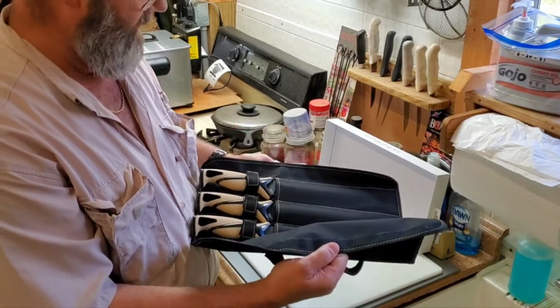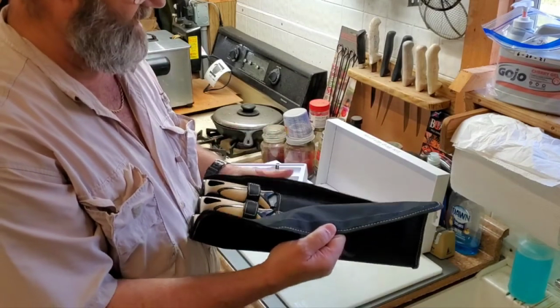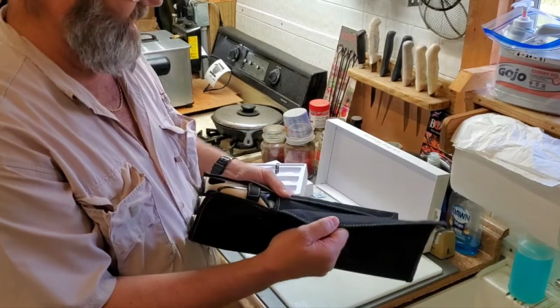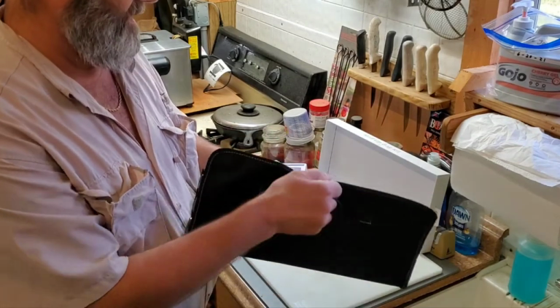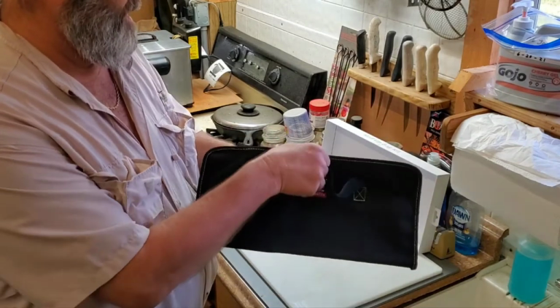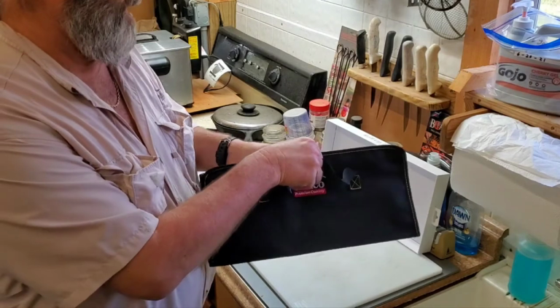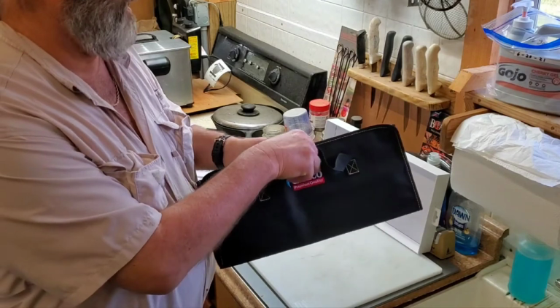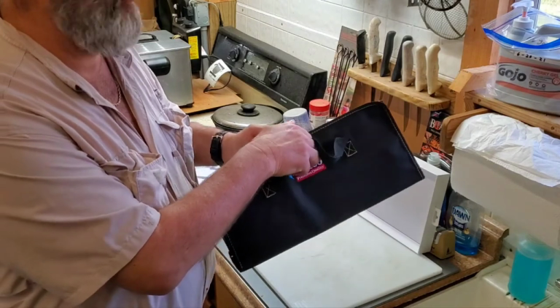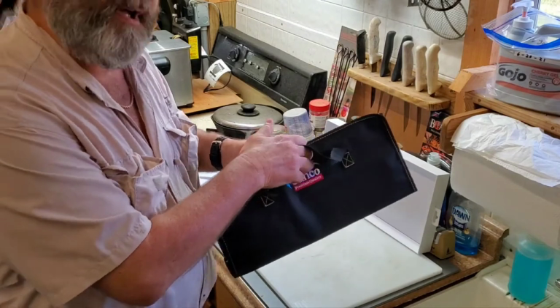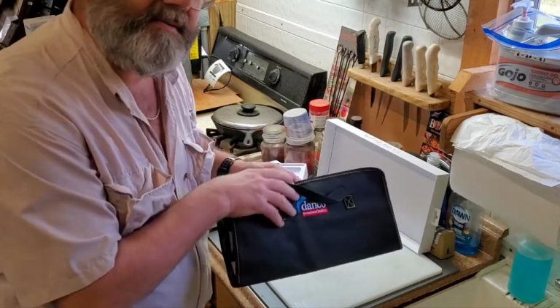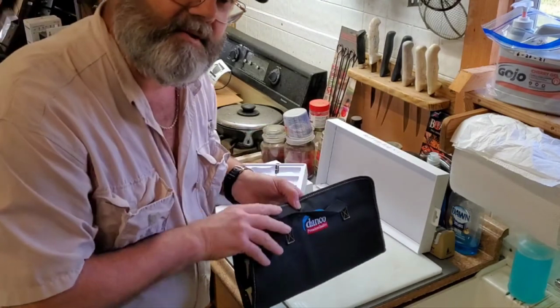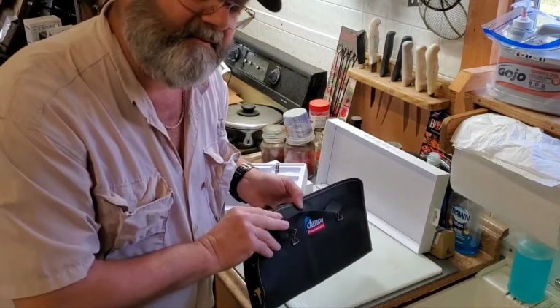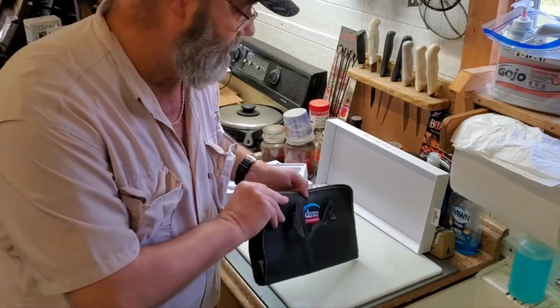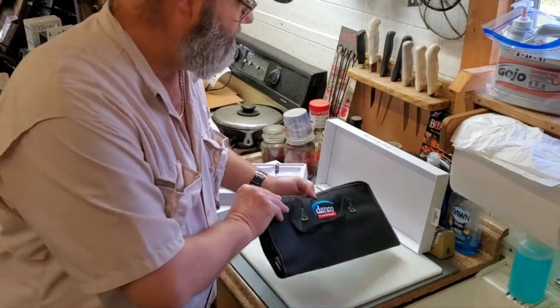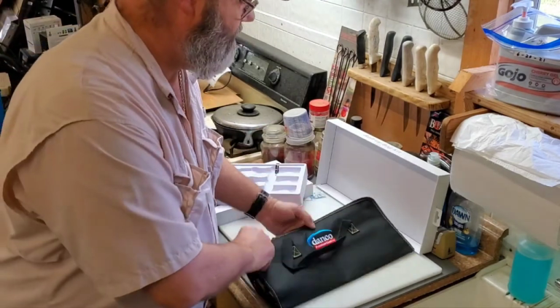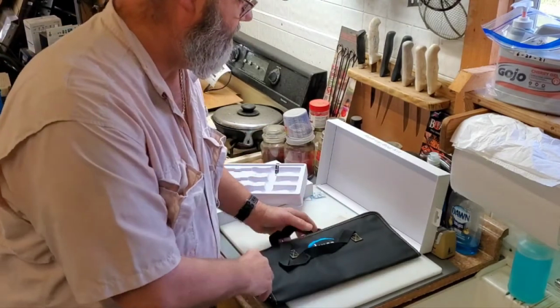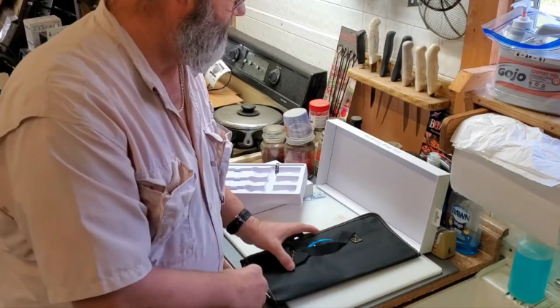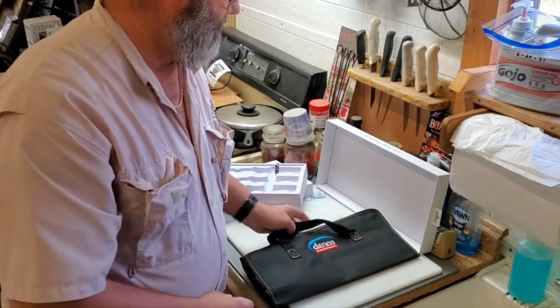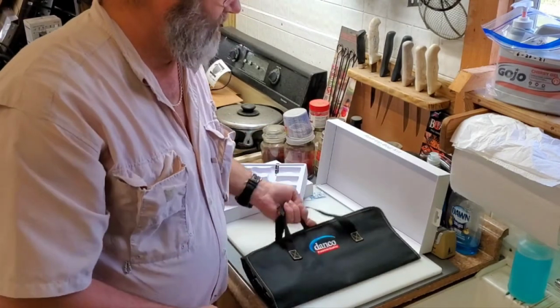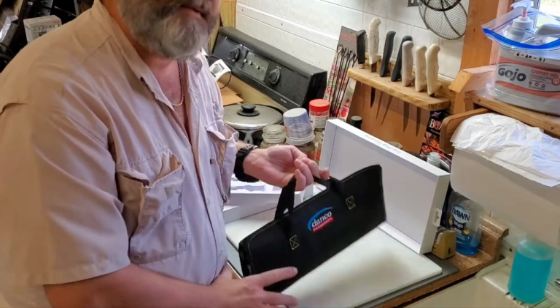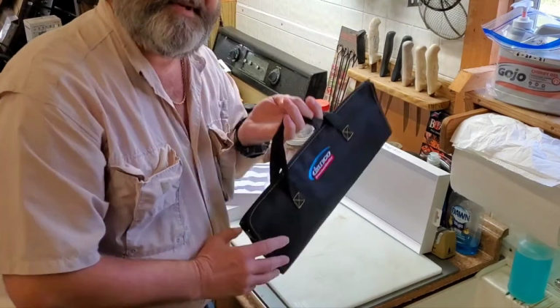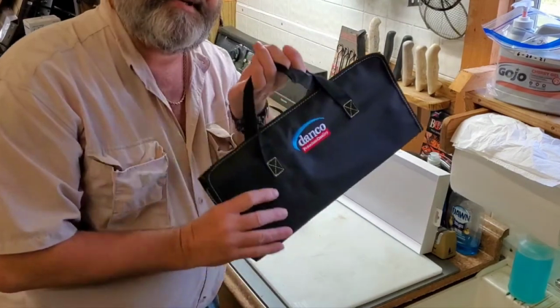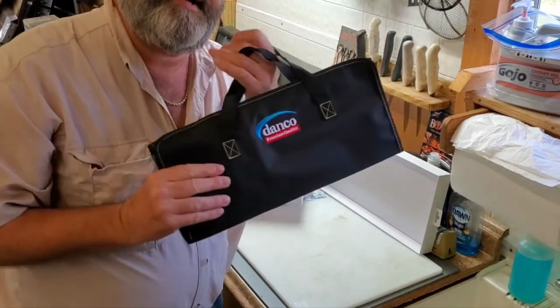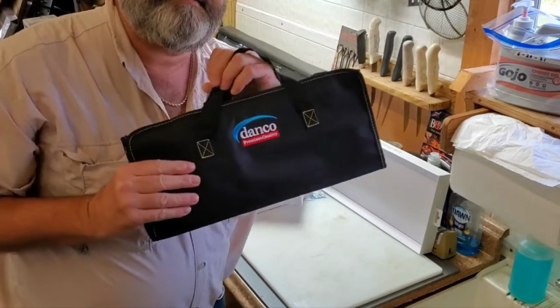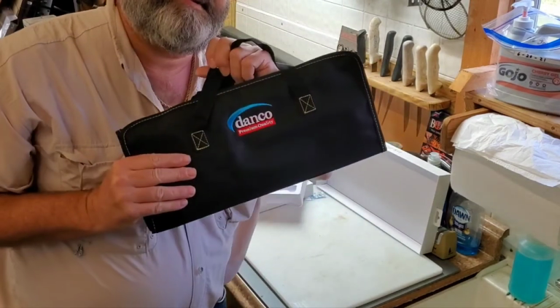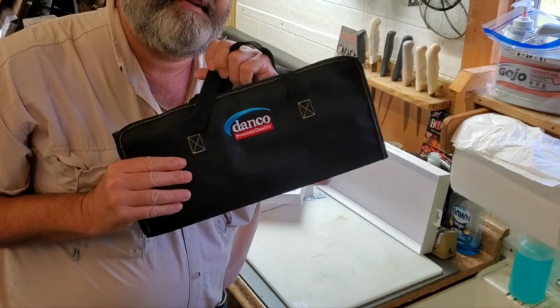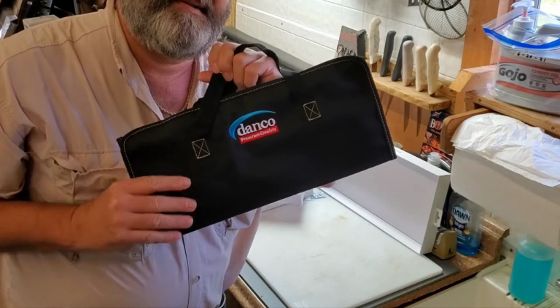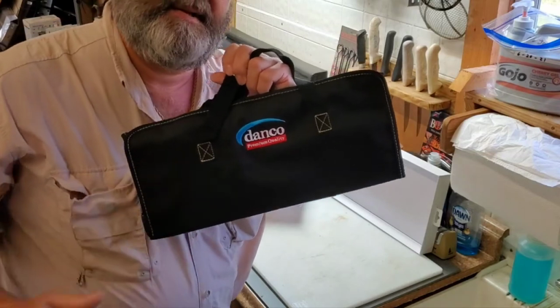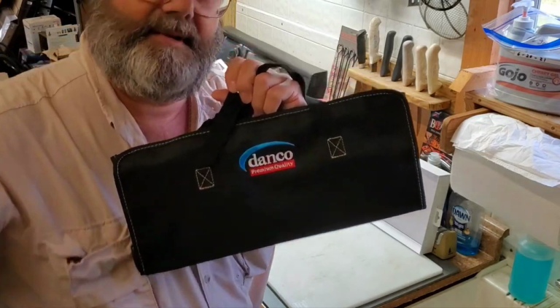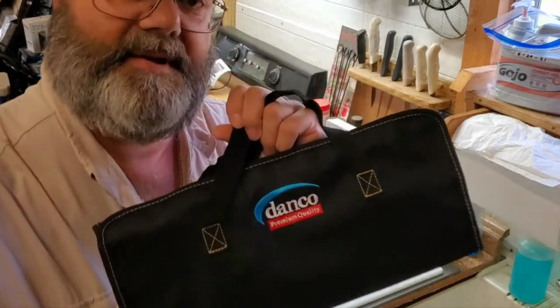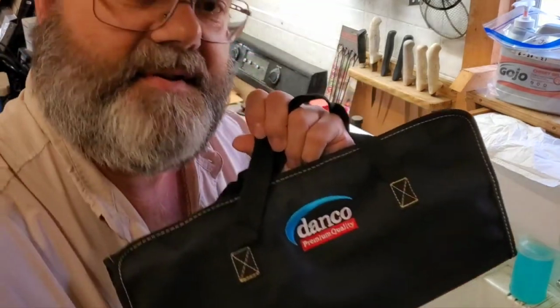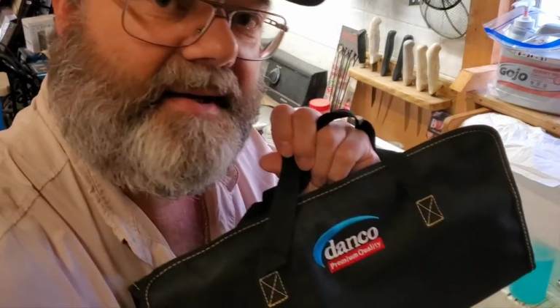It's a nice set. I'll put a link below in the video description for the Danco knives. Let me know what you think.